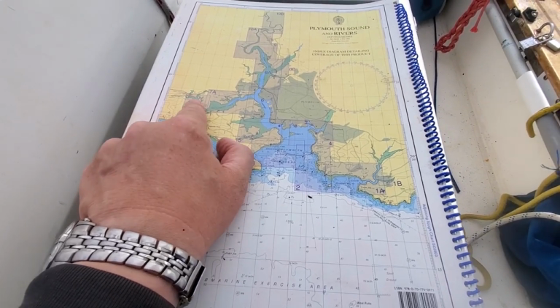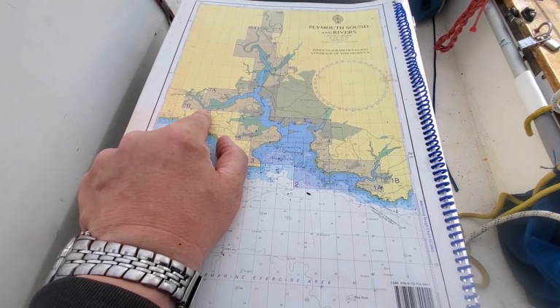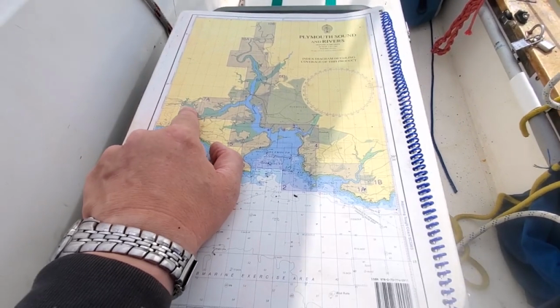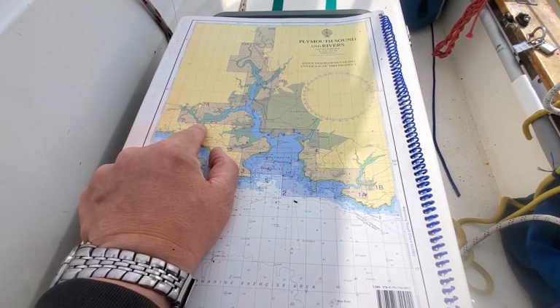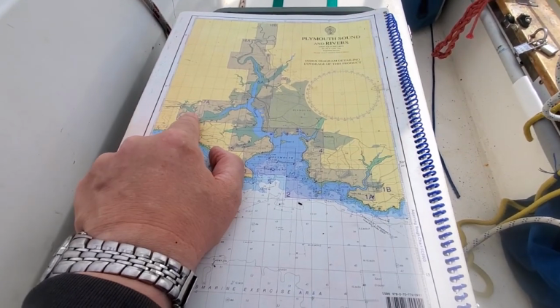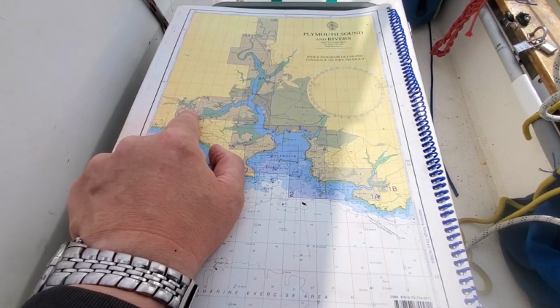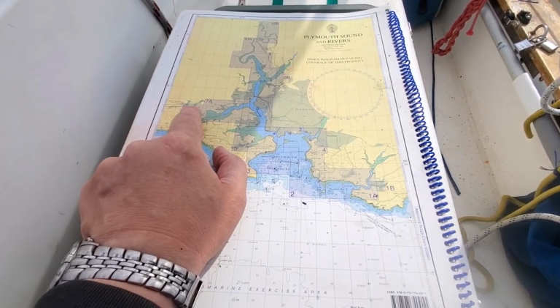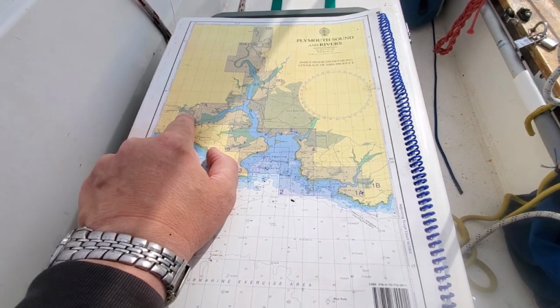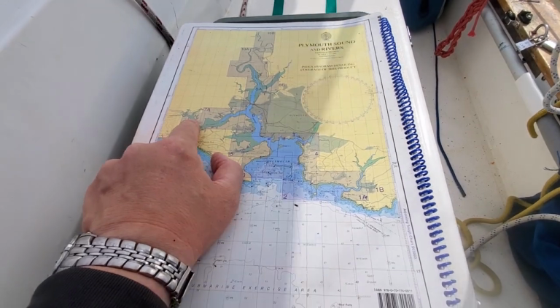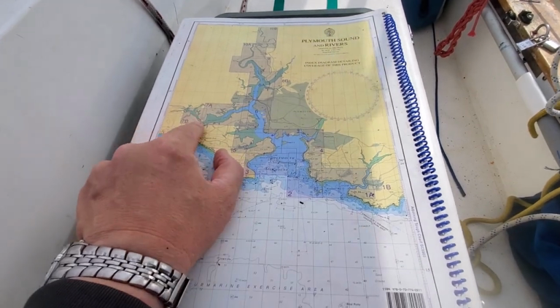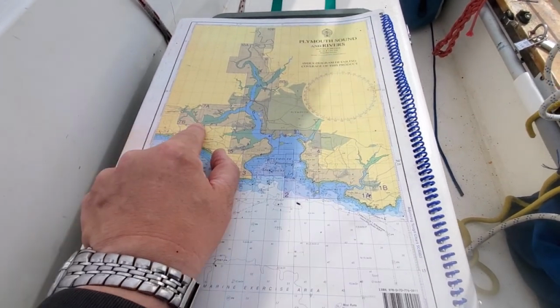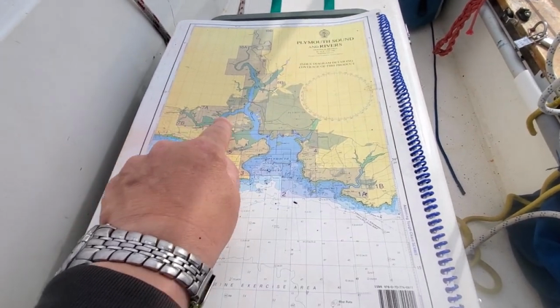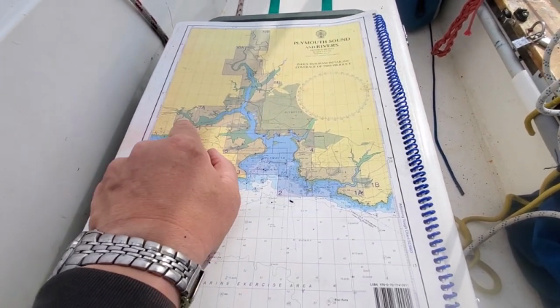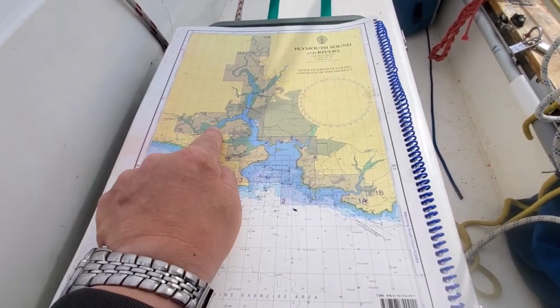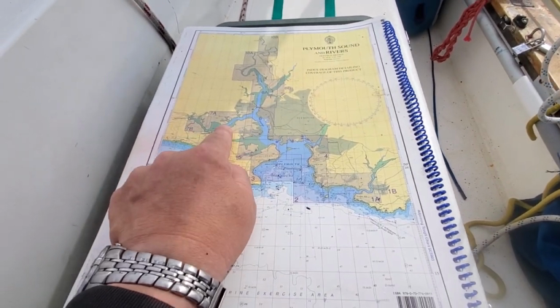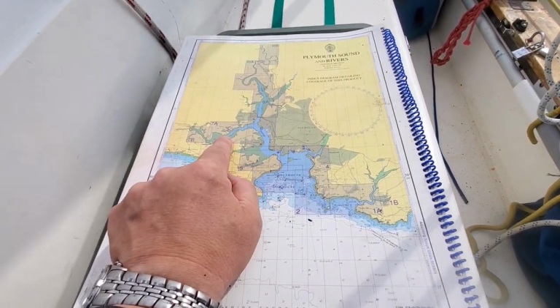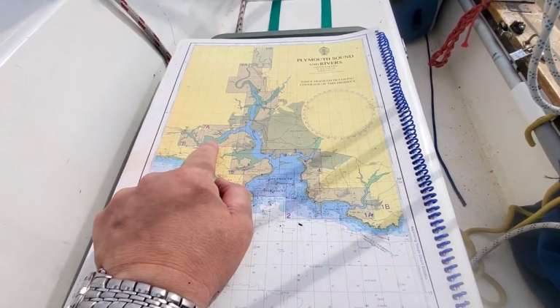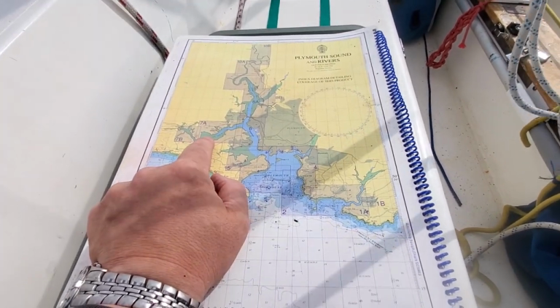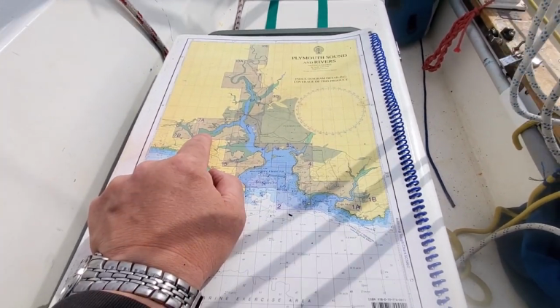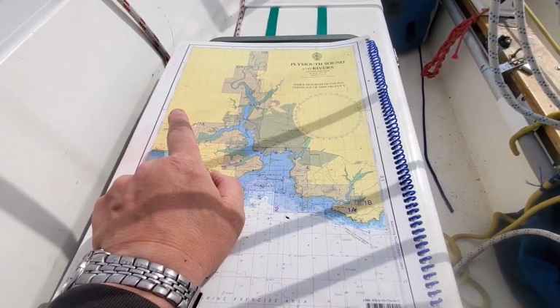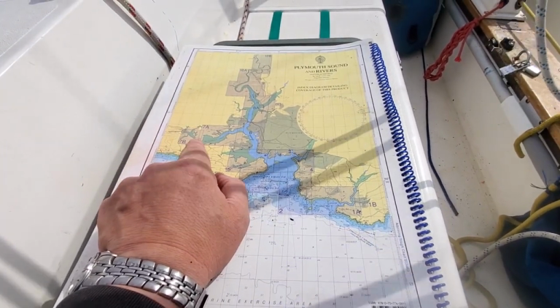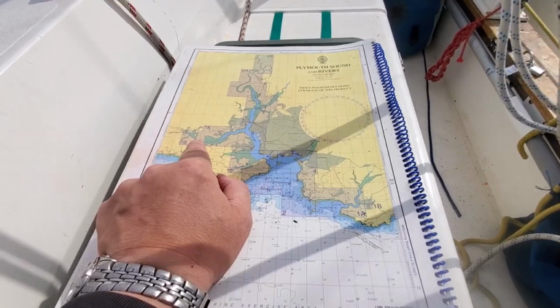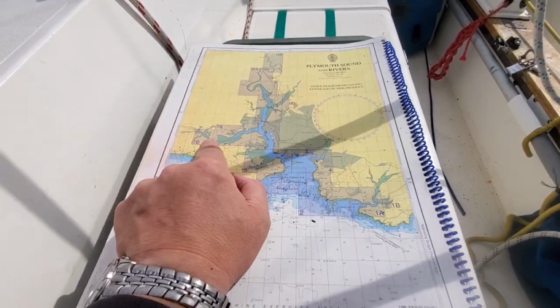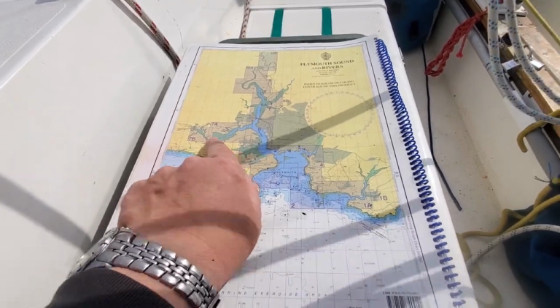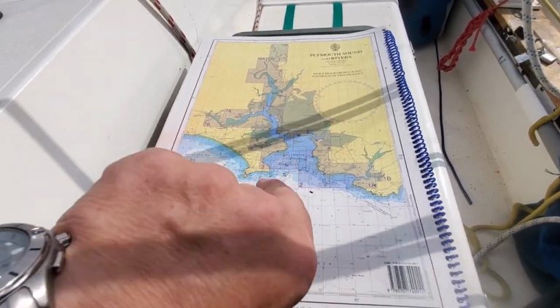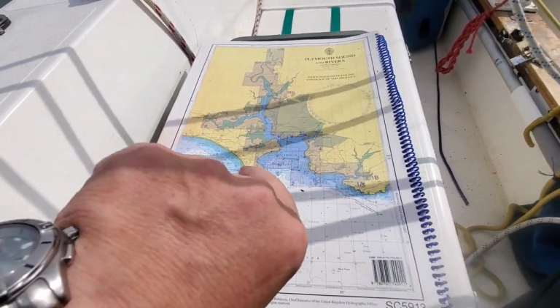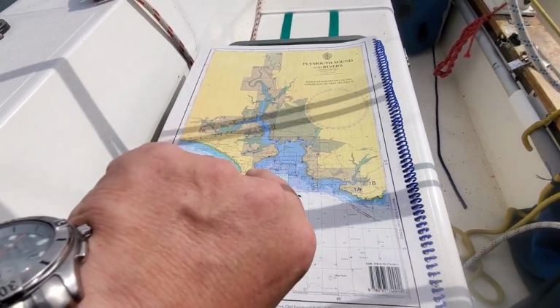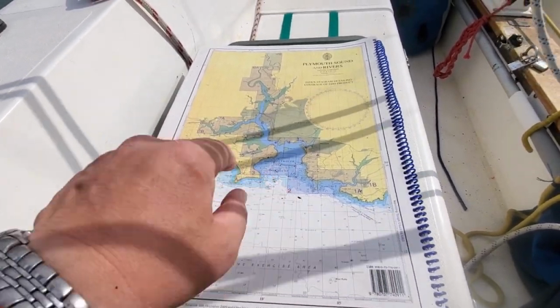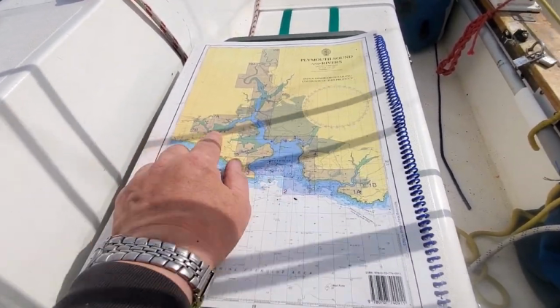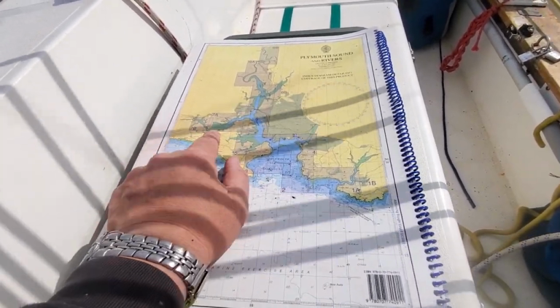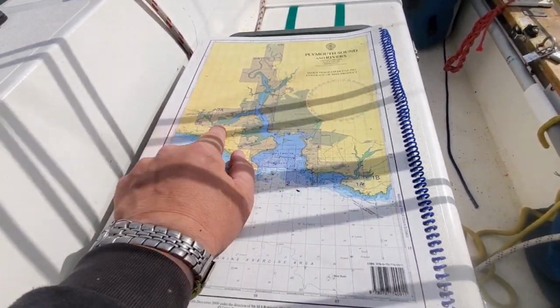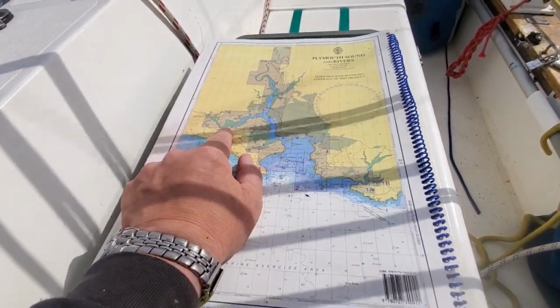I don't want to go any further than high water because this will be all mud on a falling tide. High water today is quarter past one, so from now we've got about 2 hours 20 minutes.